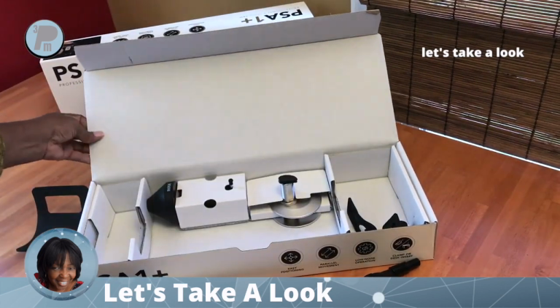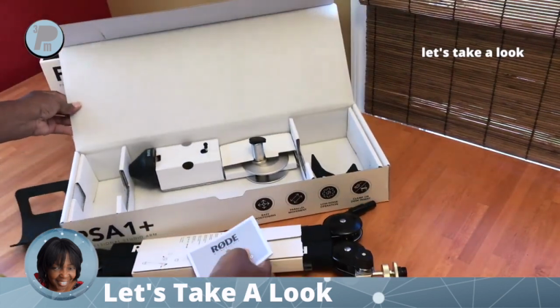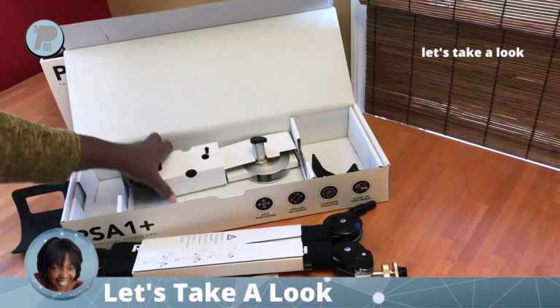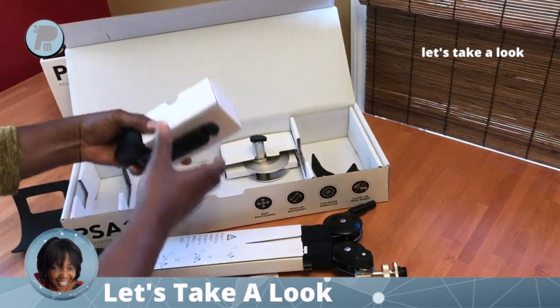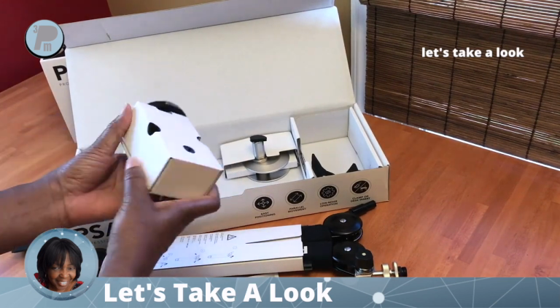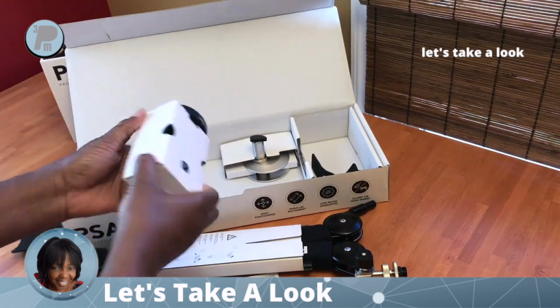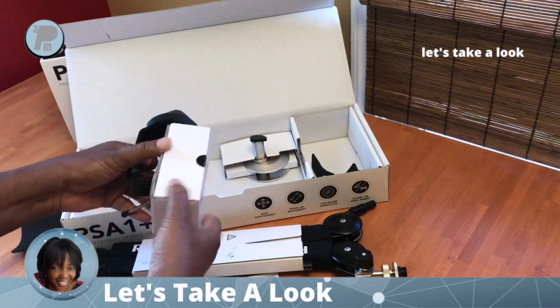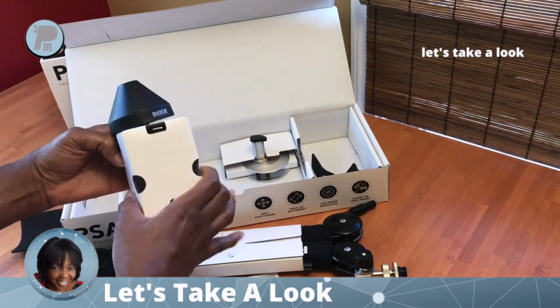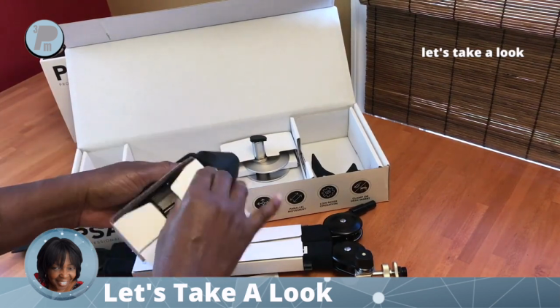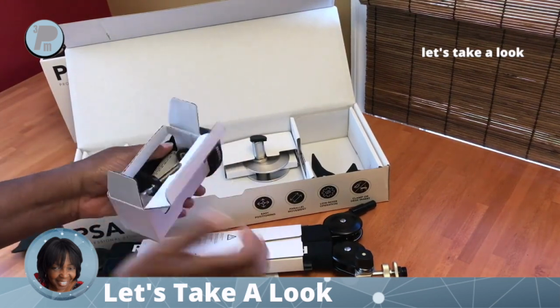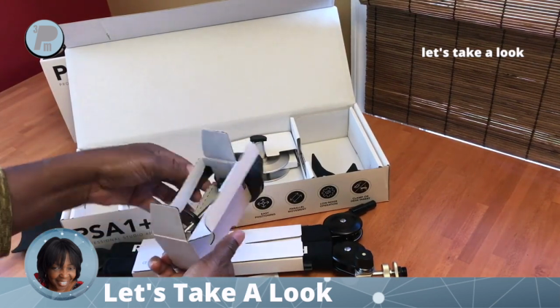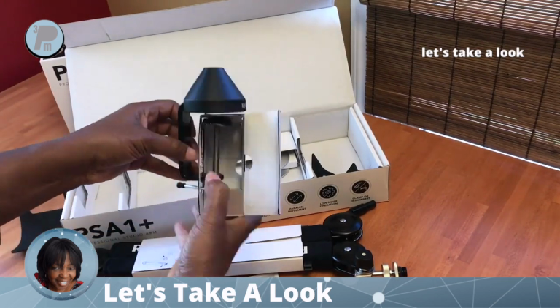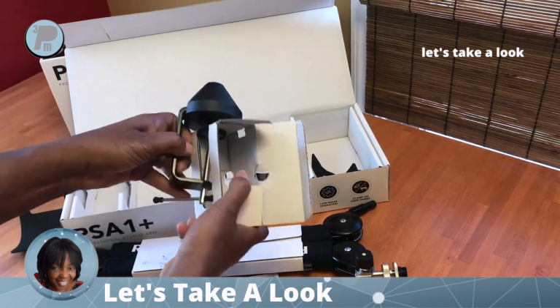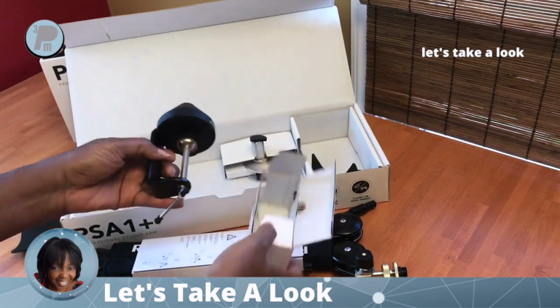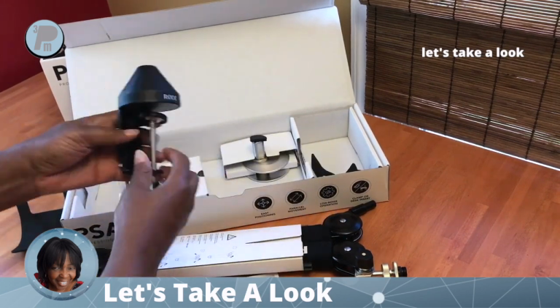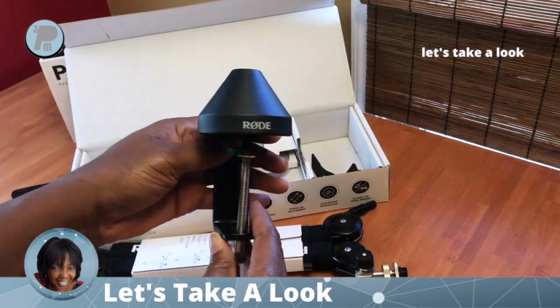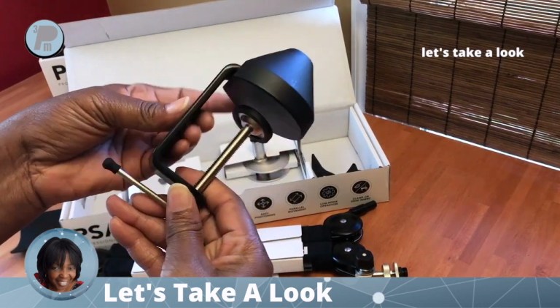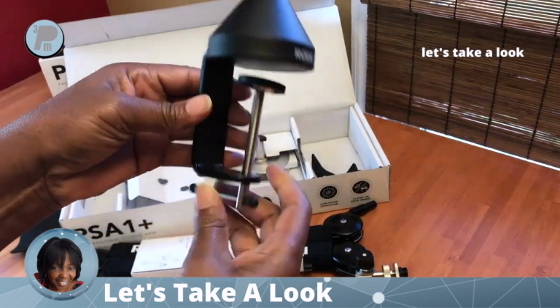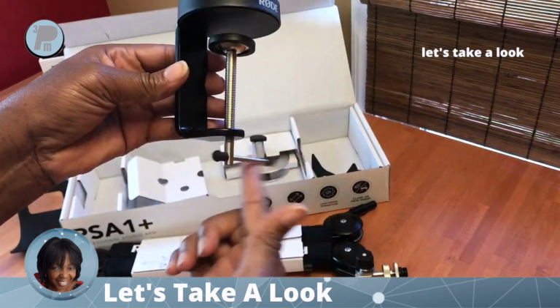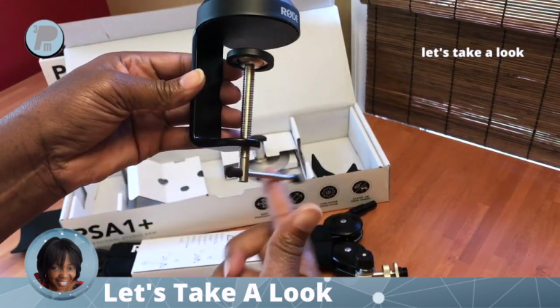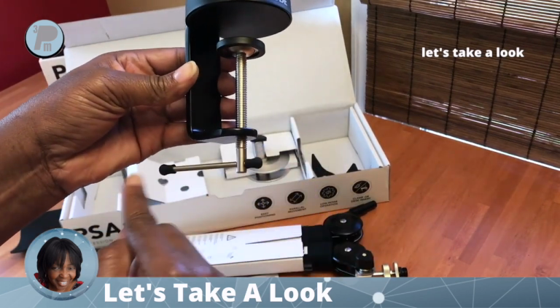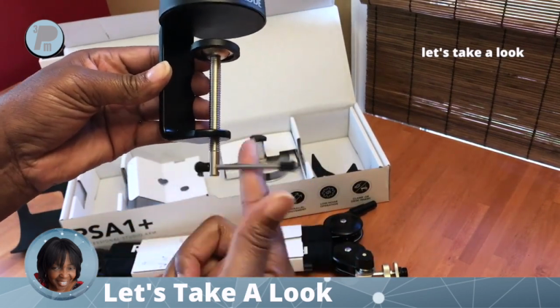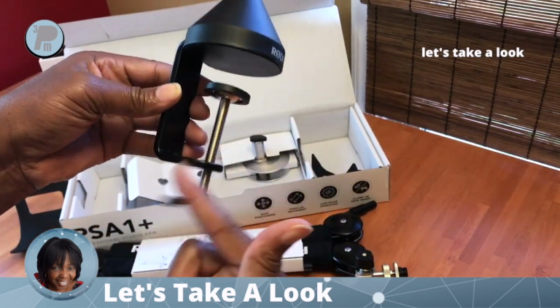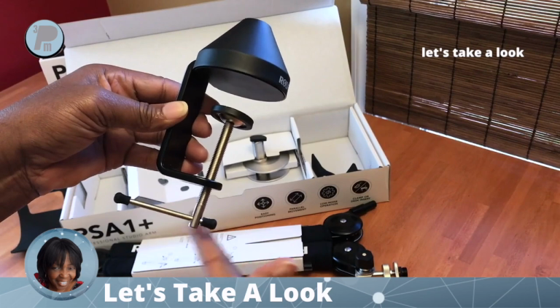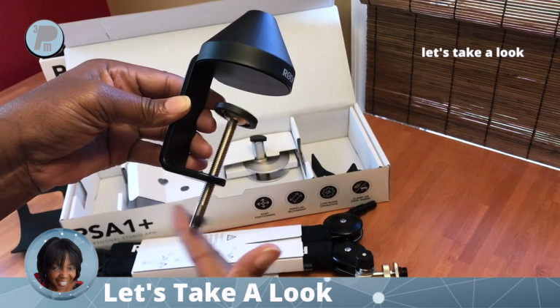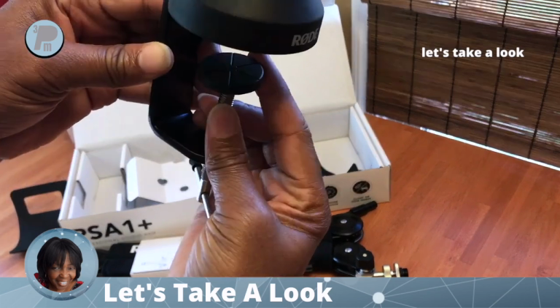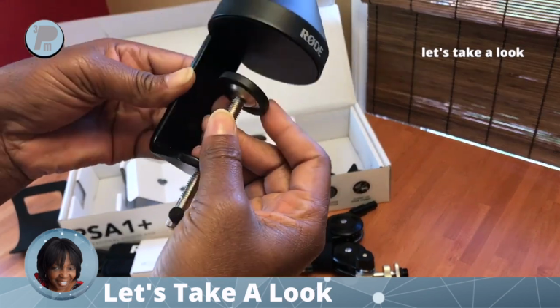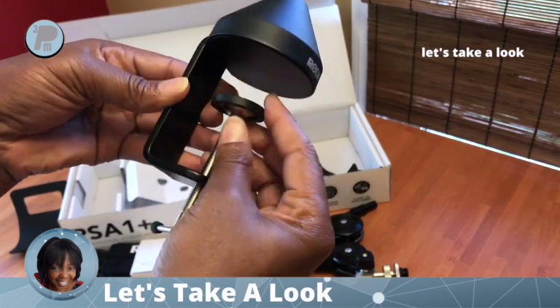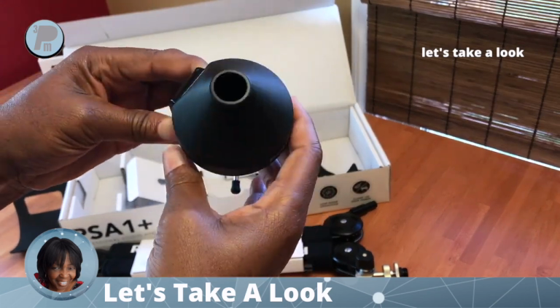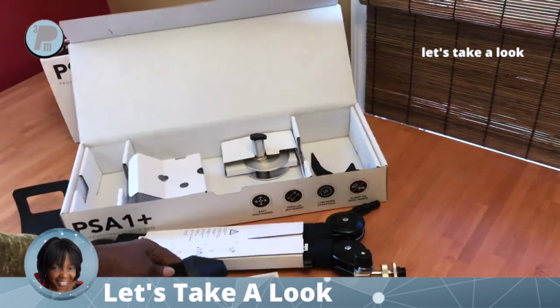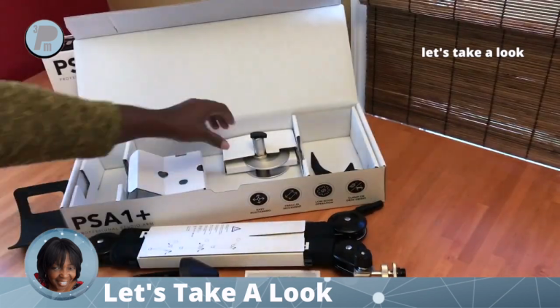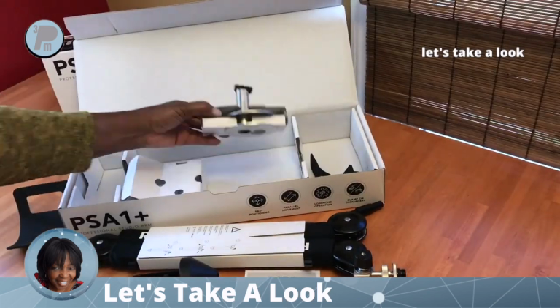Let's look at some of the included accessories. This is the table mount. It has a nice base that goes on top of the table, the bottom section easily turns, and the cap for the underneath attachment has a rubber top.